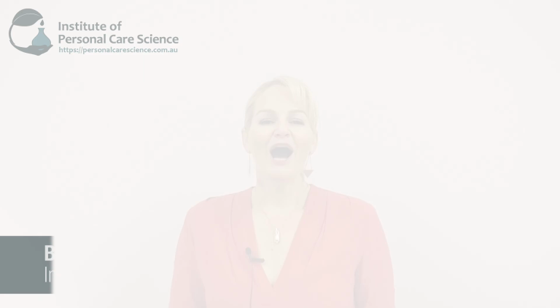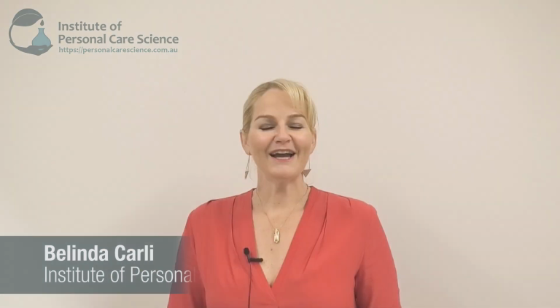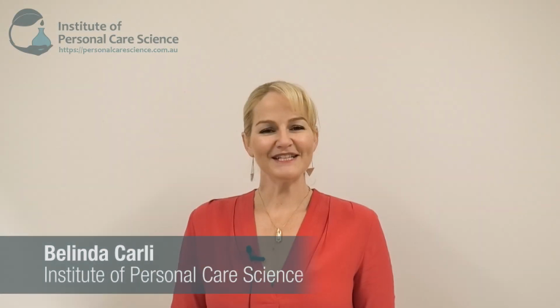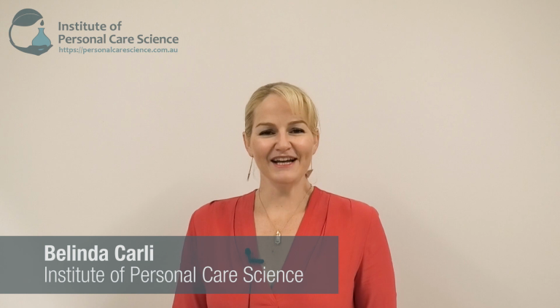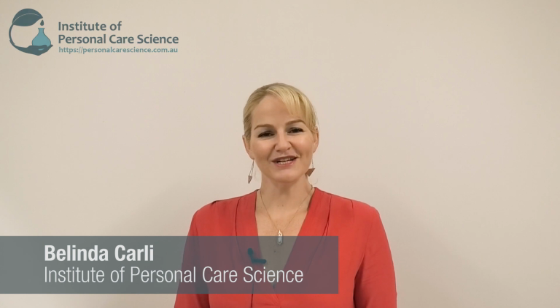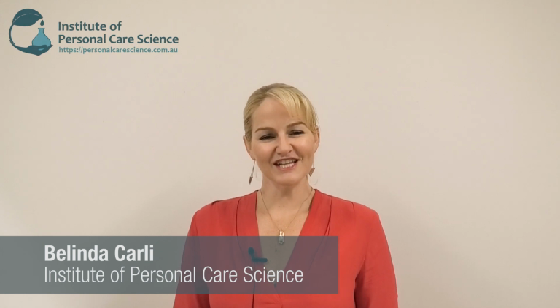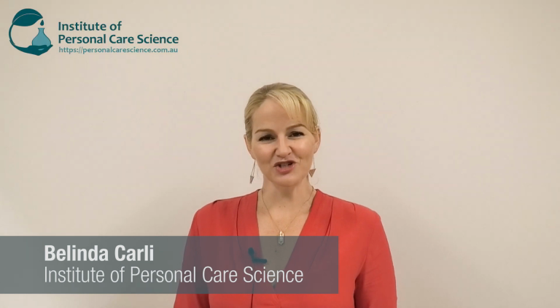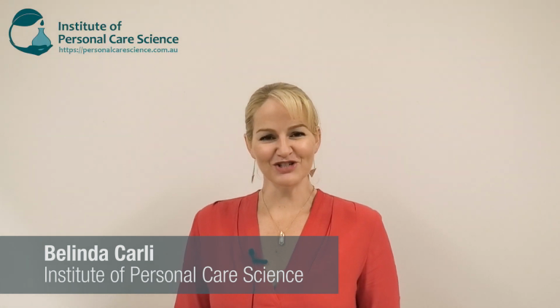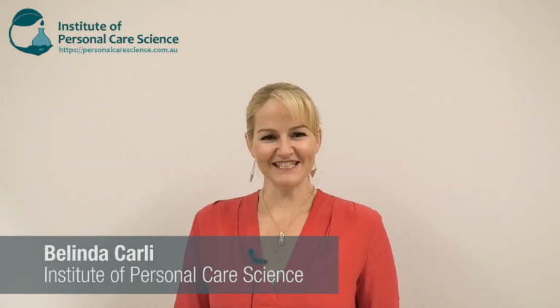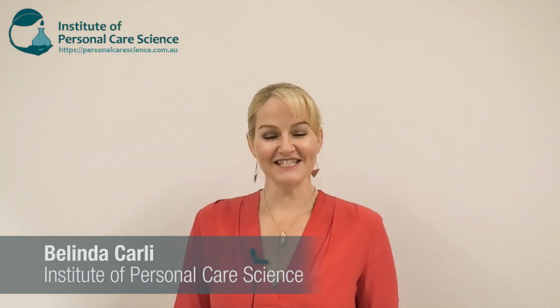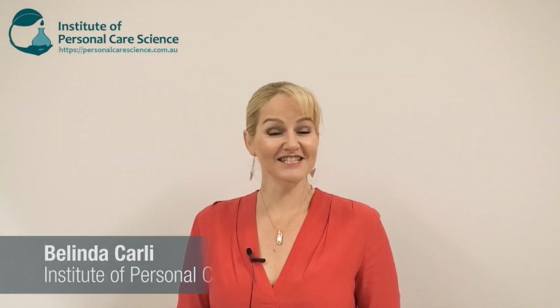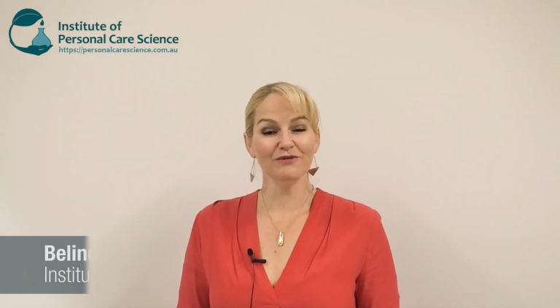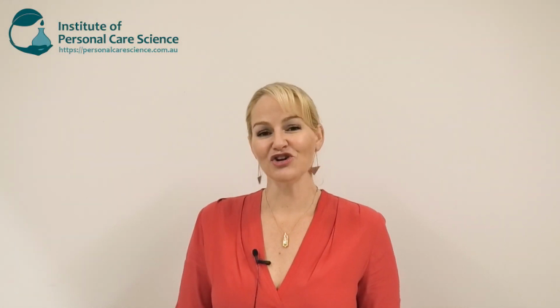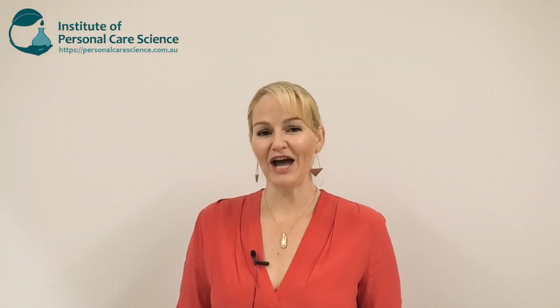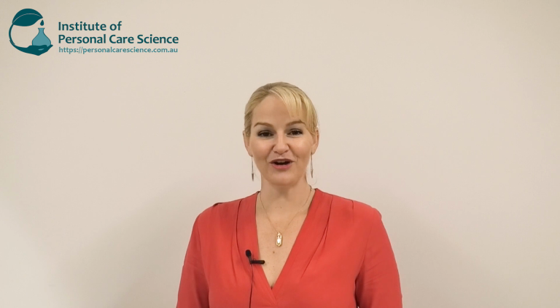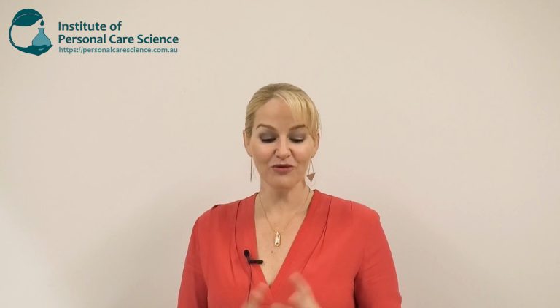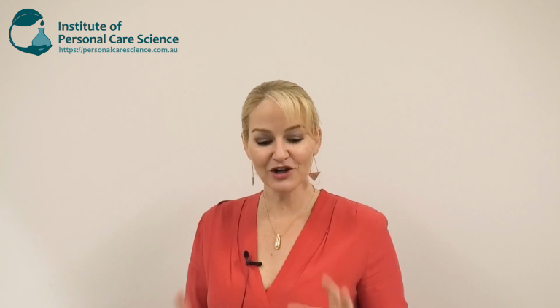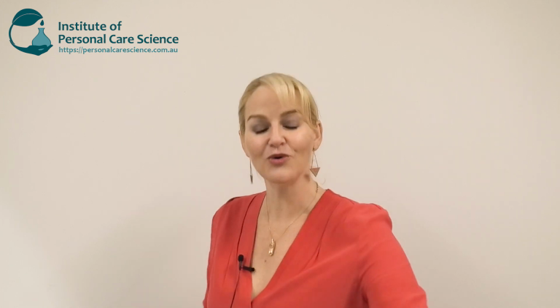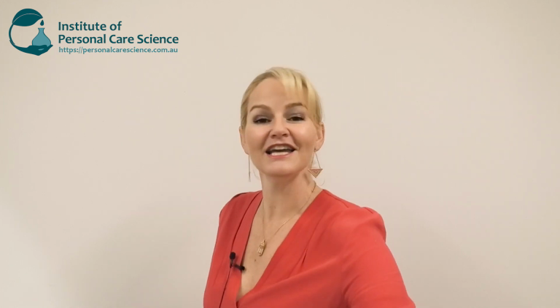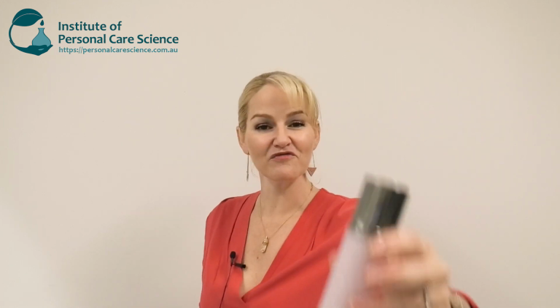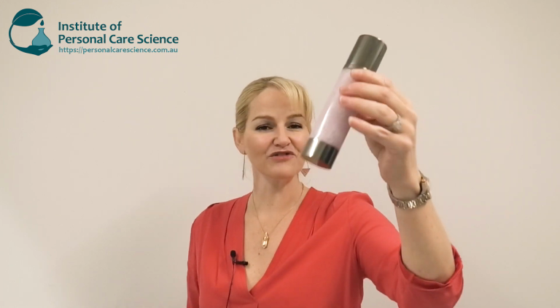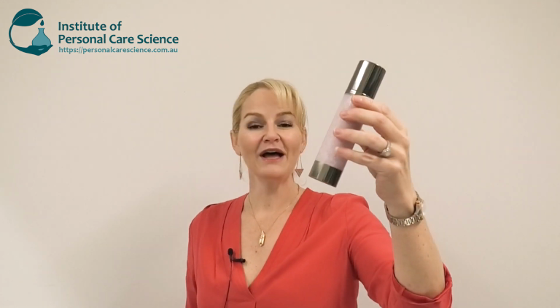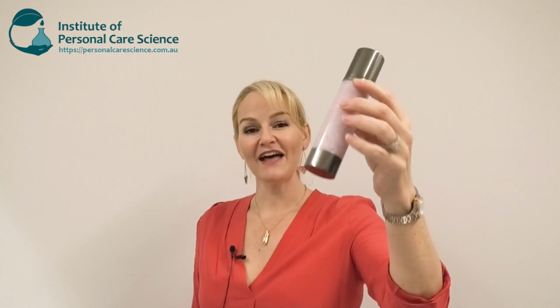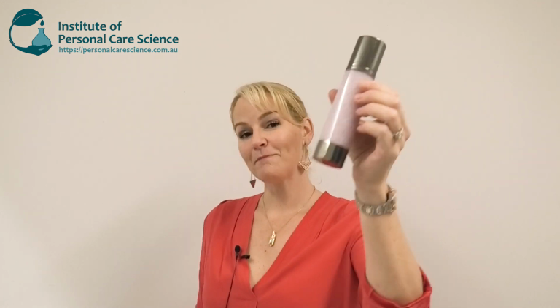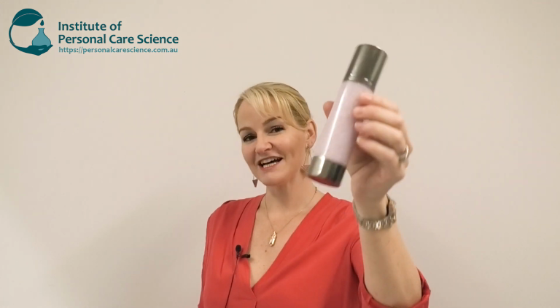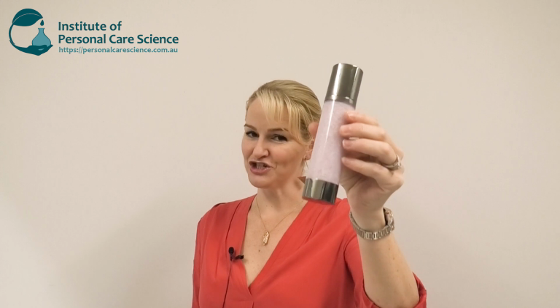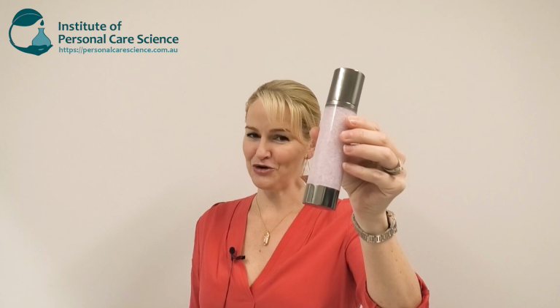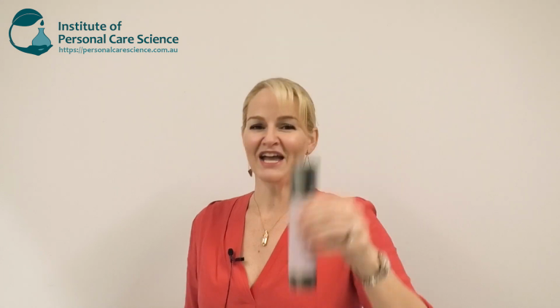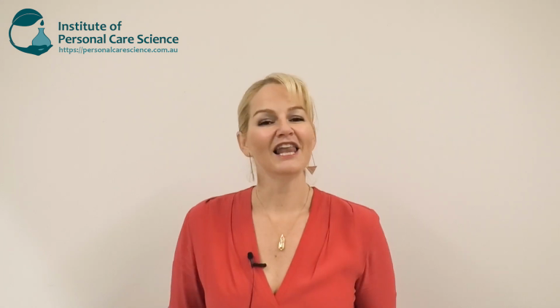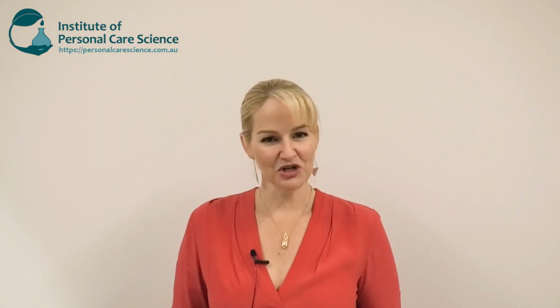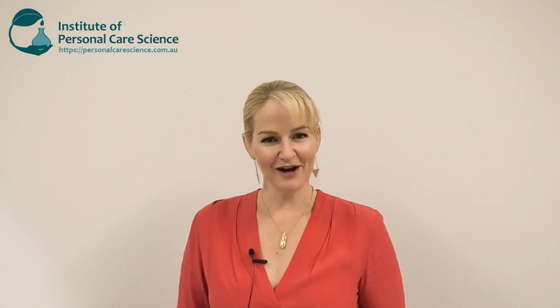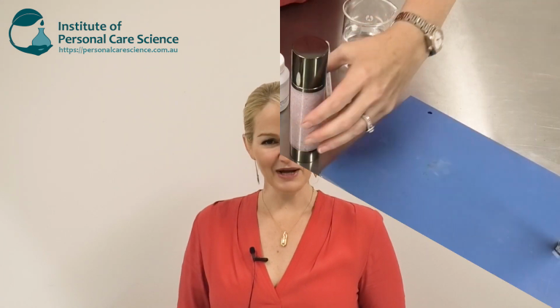Hi, I'm Belinda Carley, the Director of the Institute of Personal Care Science, and today I'm going to show you how to create a really cool innovative product form — a butter in gel. Let me show you how it's made.